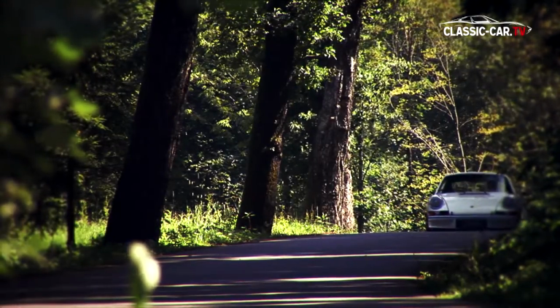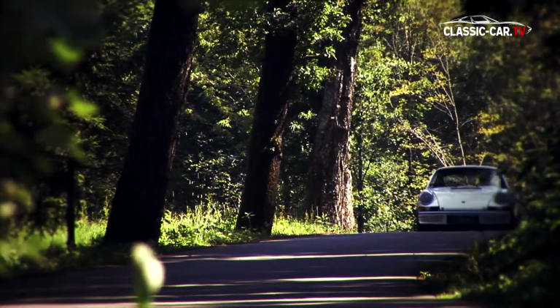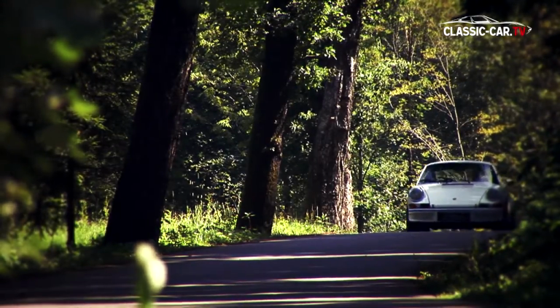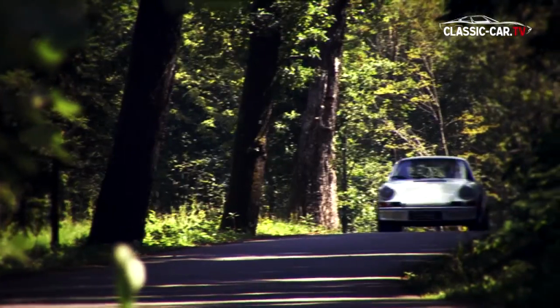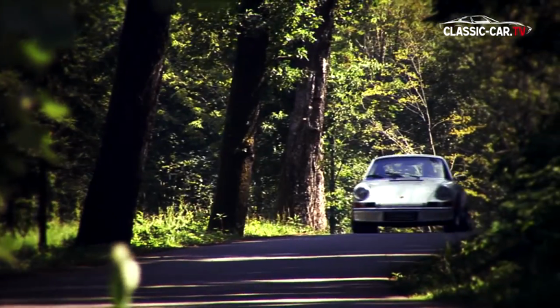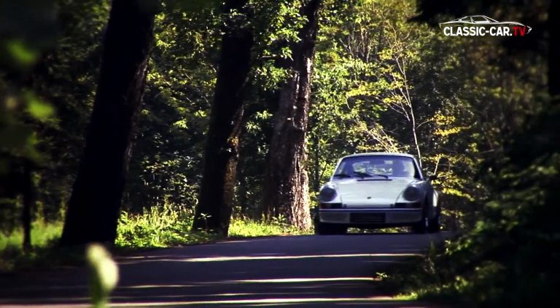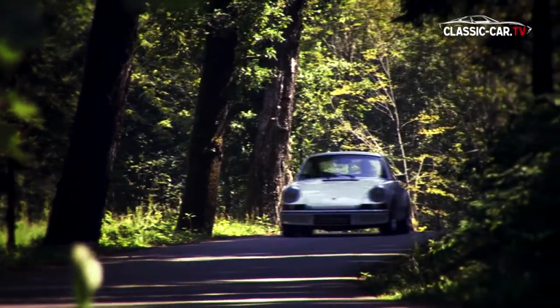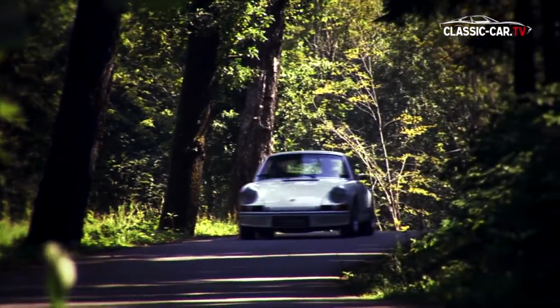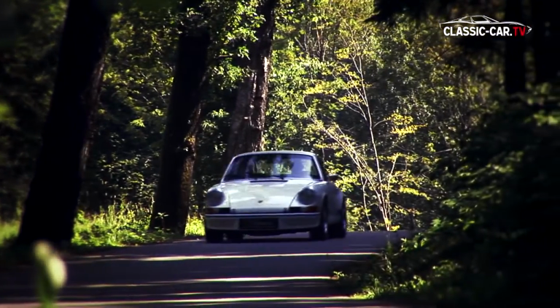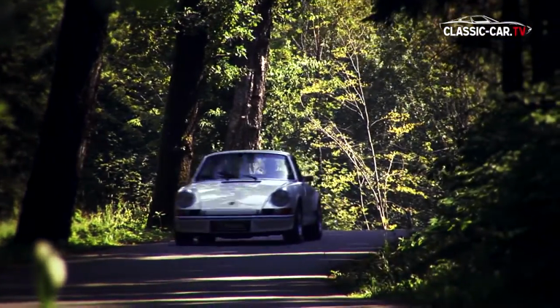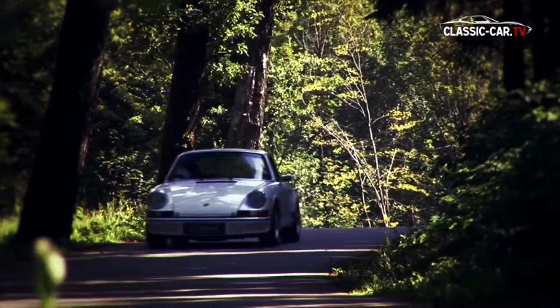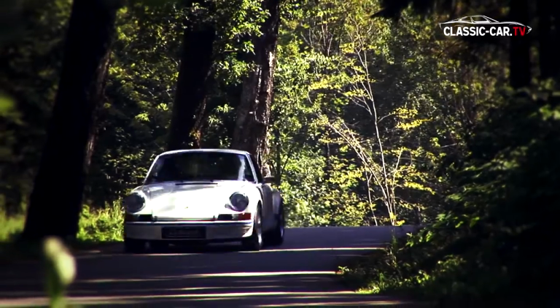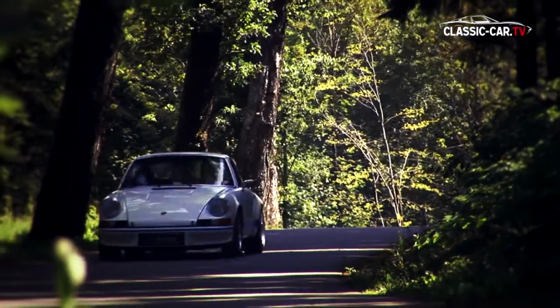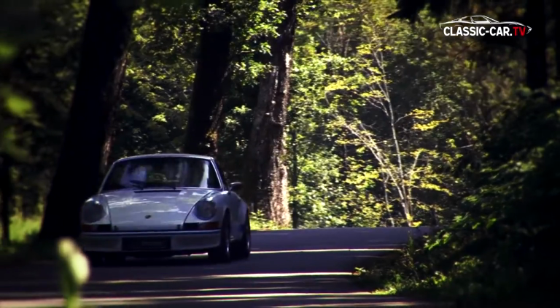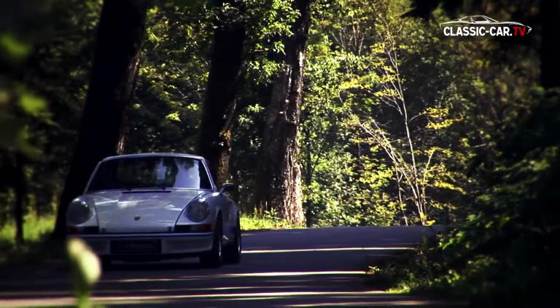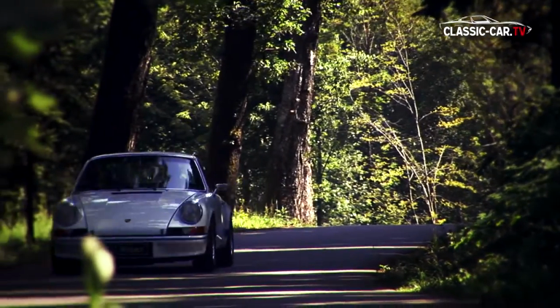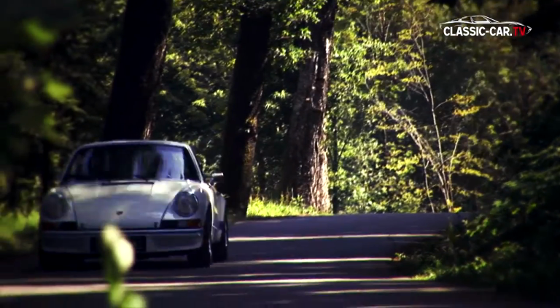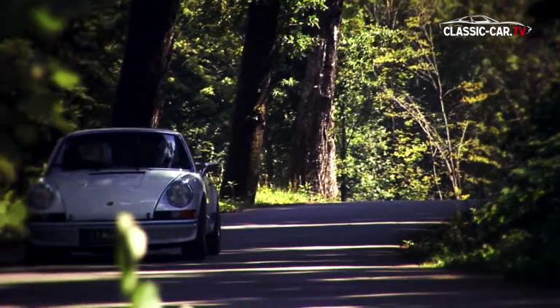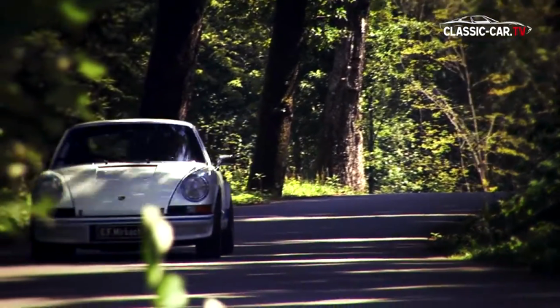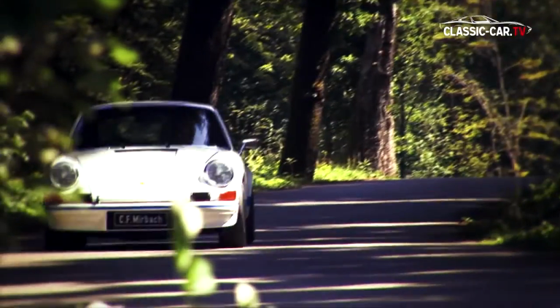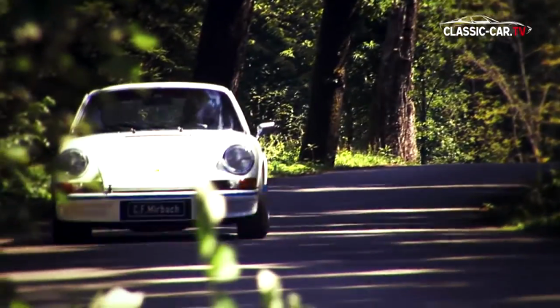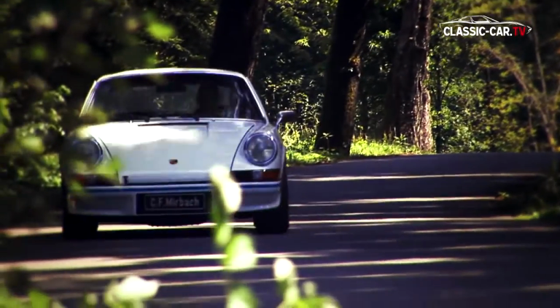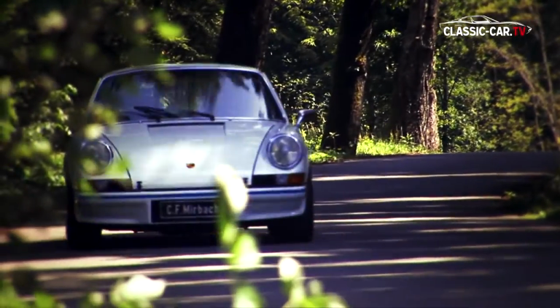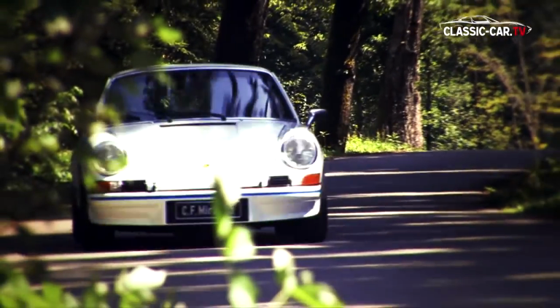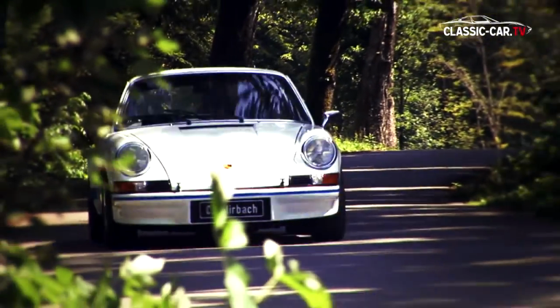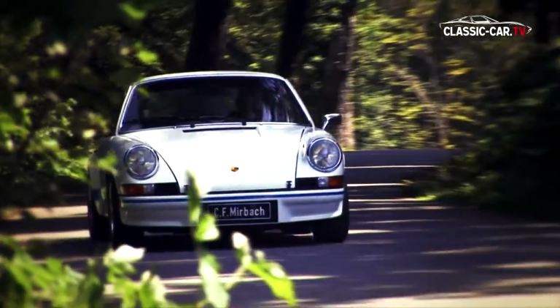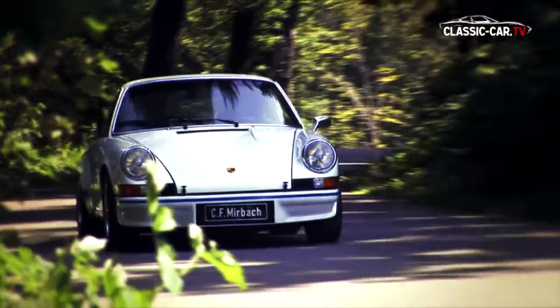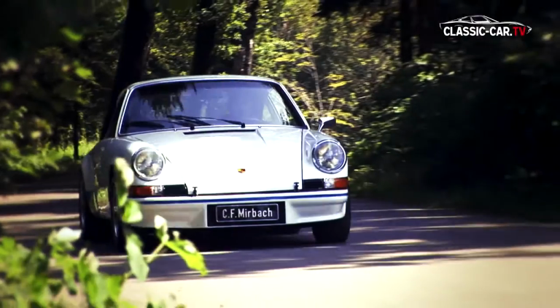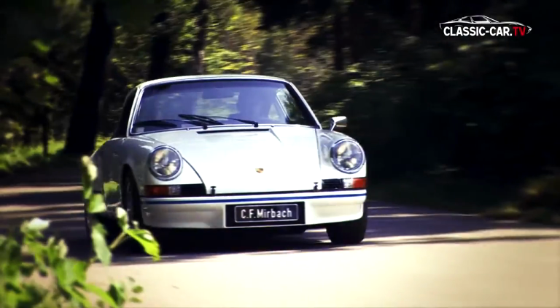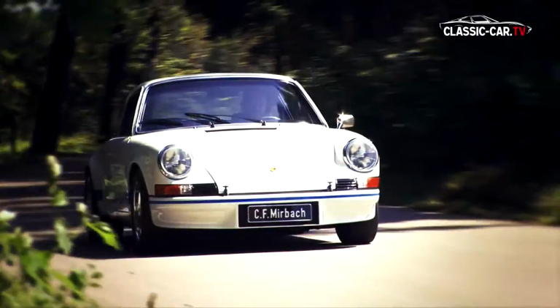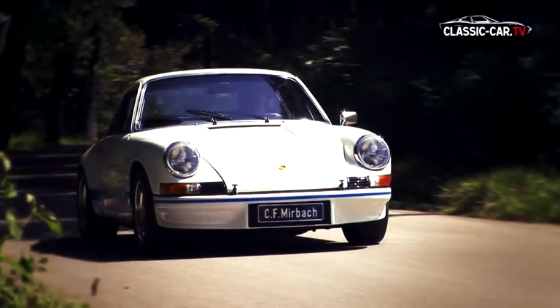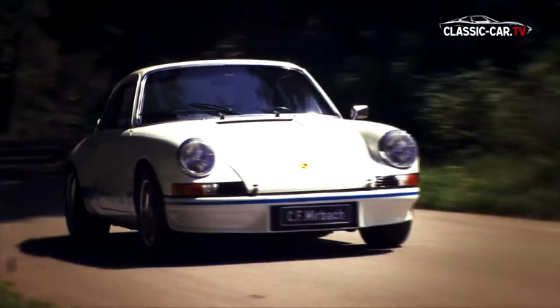Only 500 units were built of the 2.7 RS models. For experts, it's one of the best sports cars of the 70s and is a must in every Porsche collection.